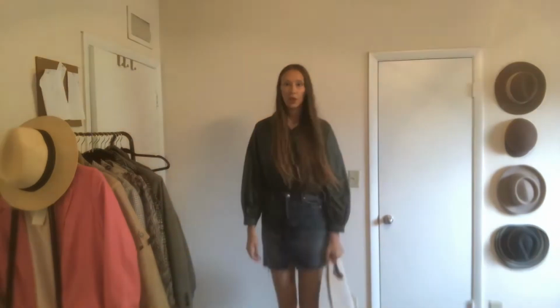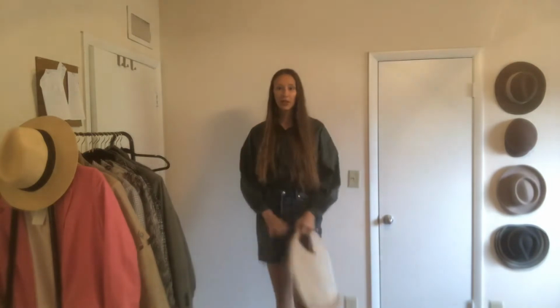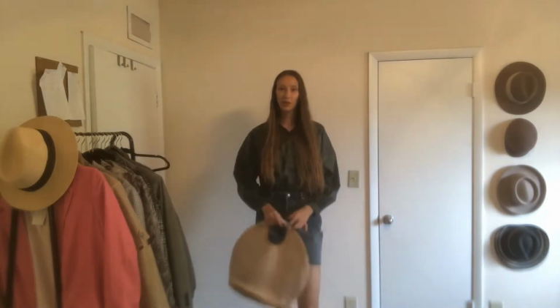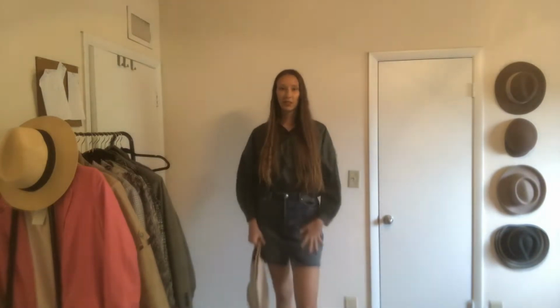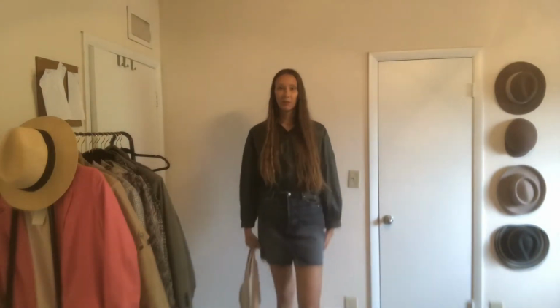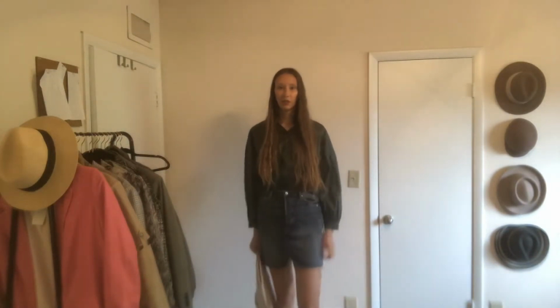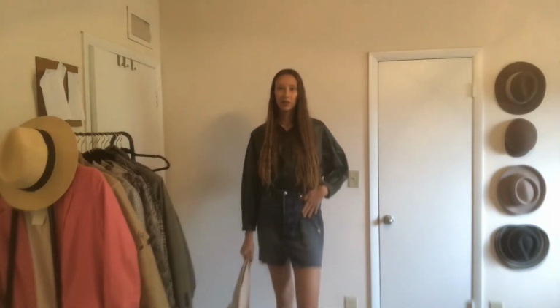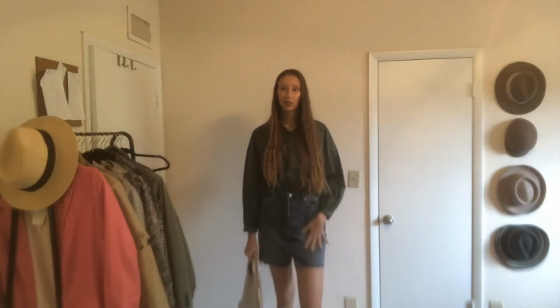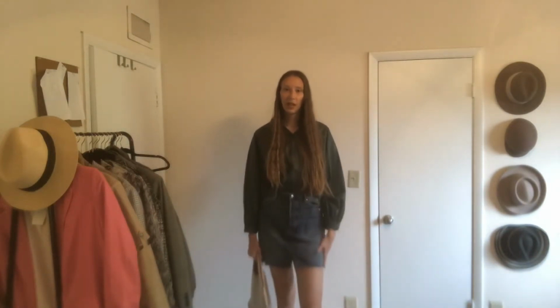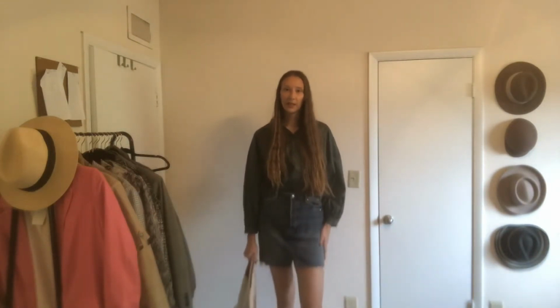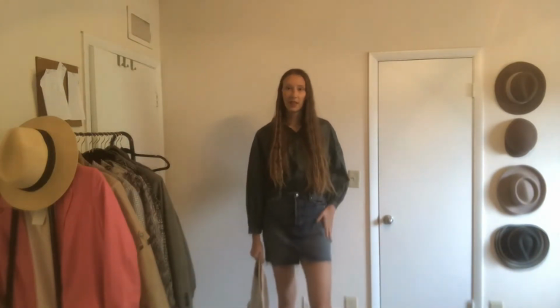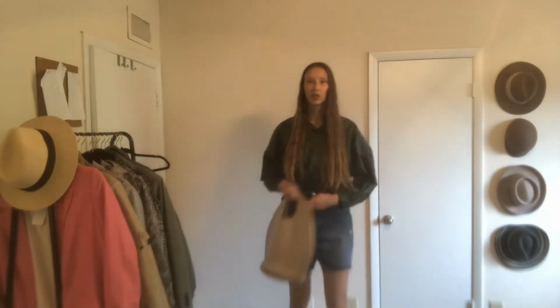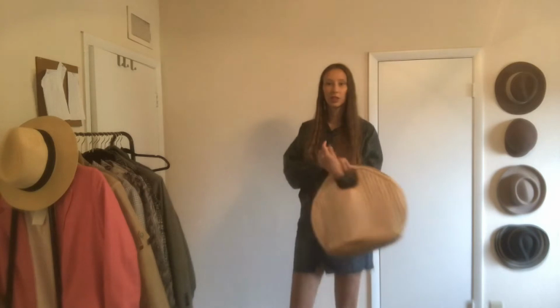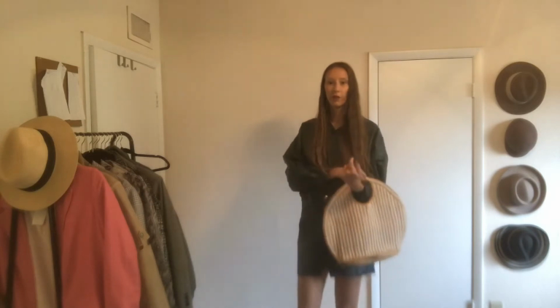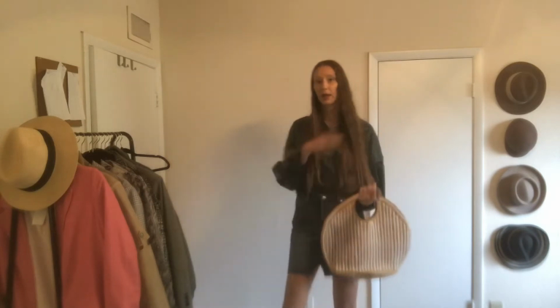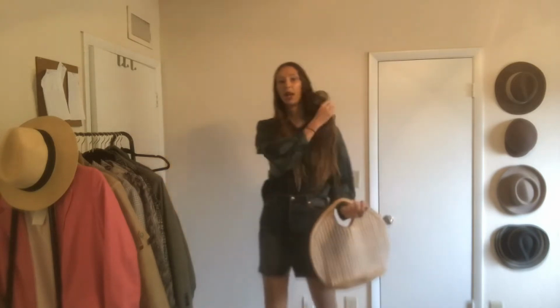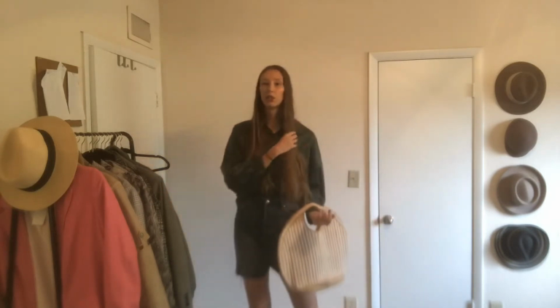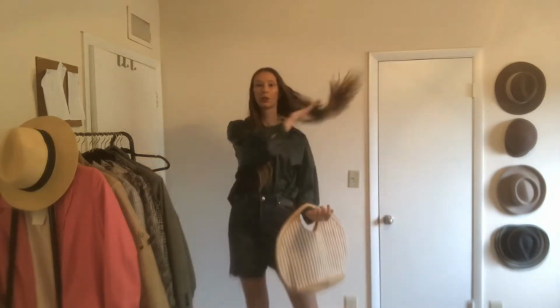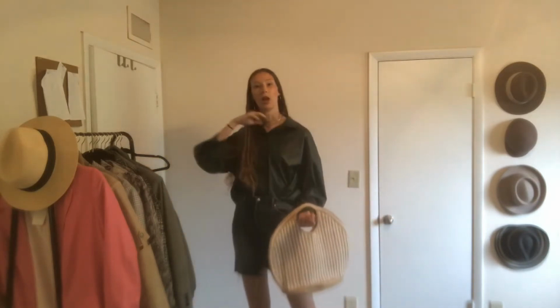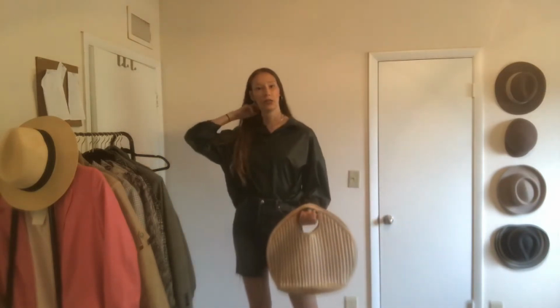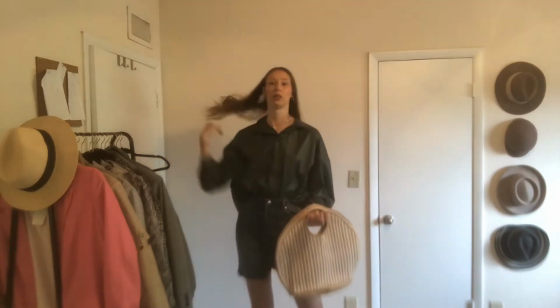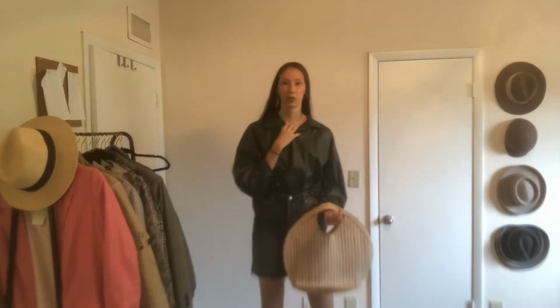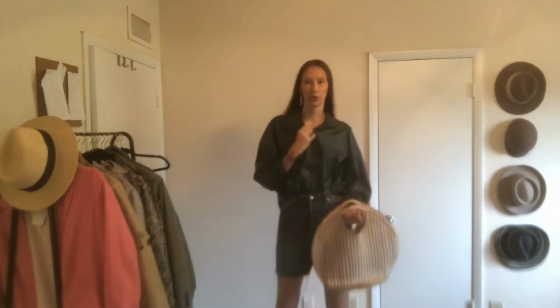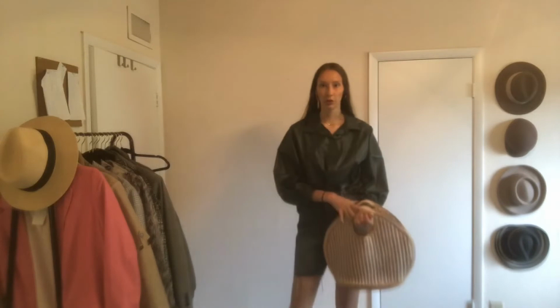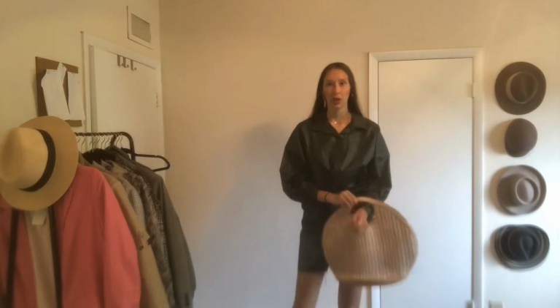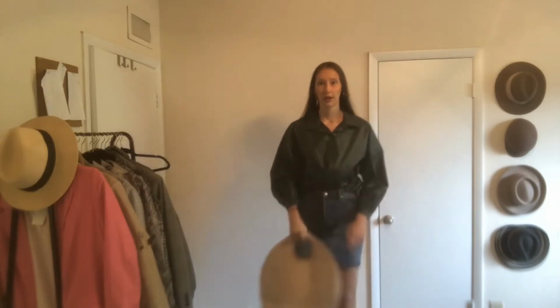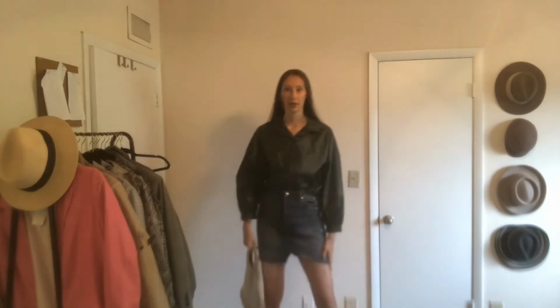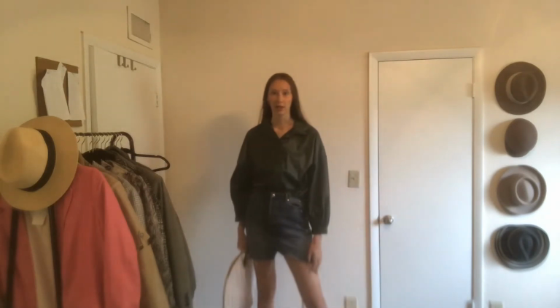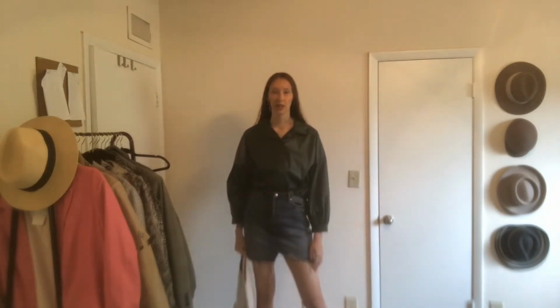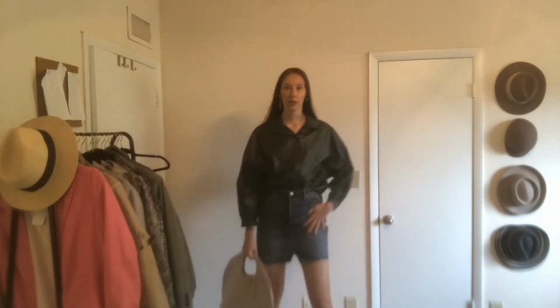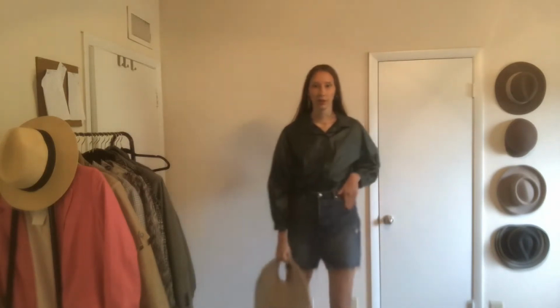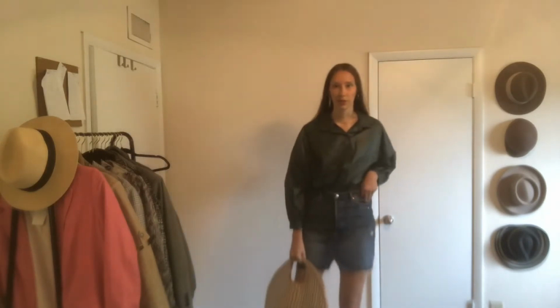The next outfit is much different. I added this denim skirt and a woven bag — it's a super cute outfit, and you're just good to go. I love how it looks. The denim makes it more casual, and the bag makes it even more casual.